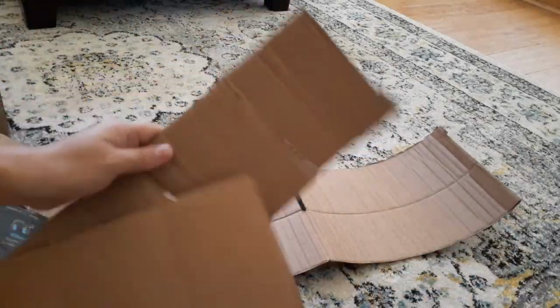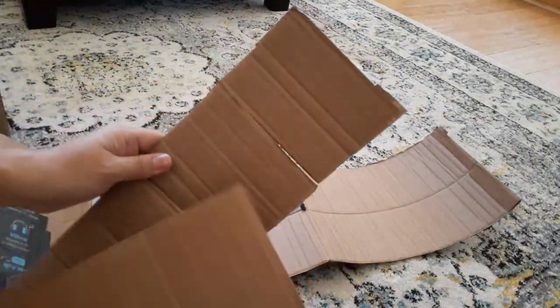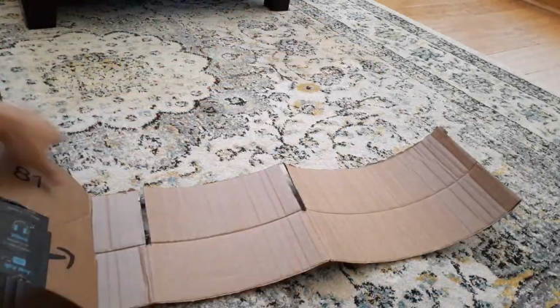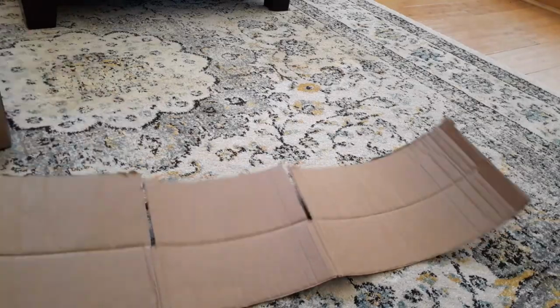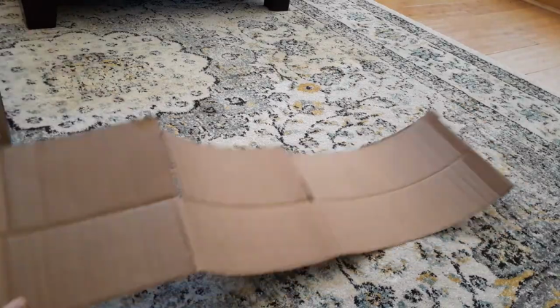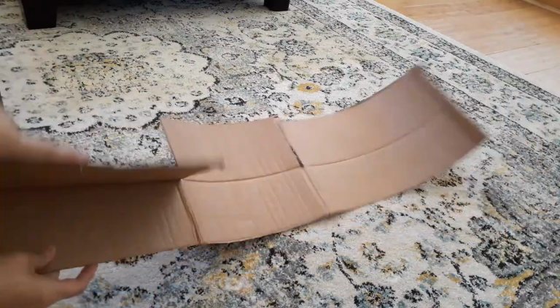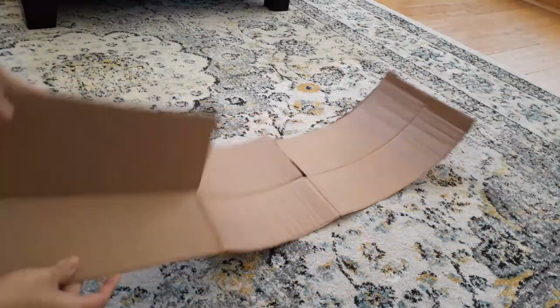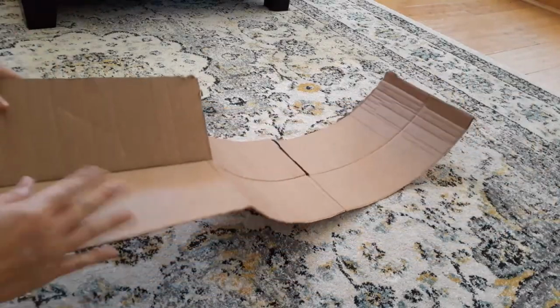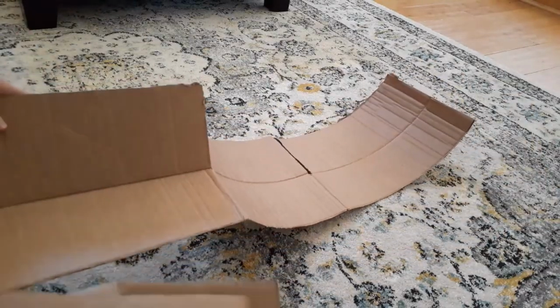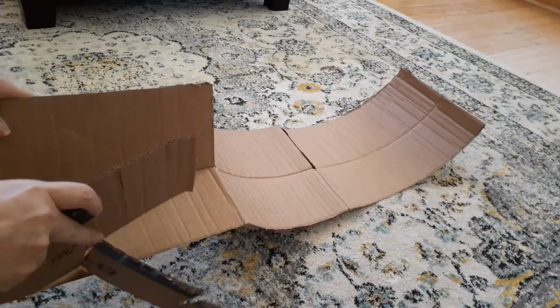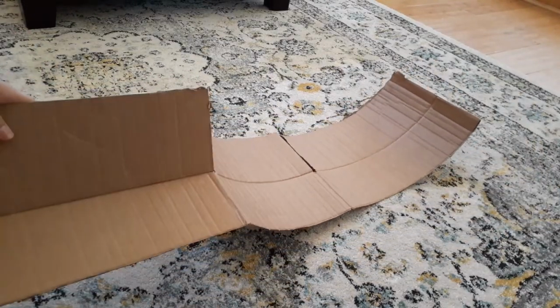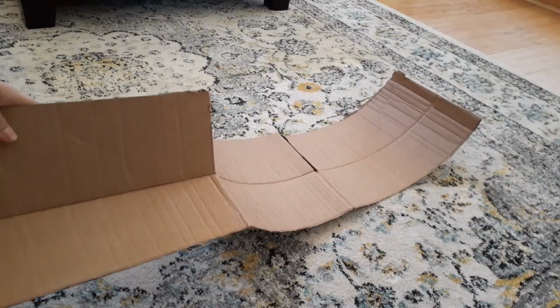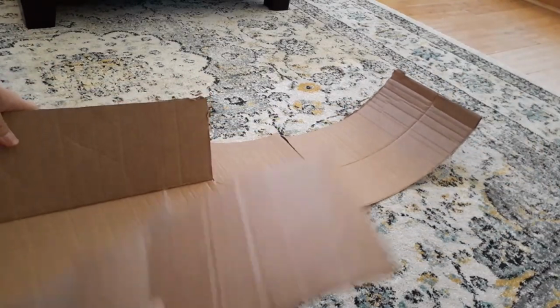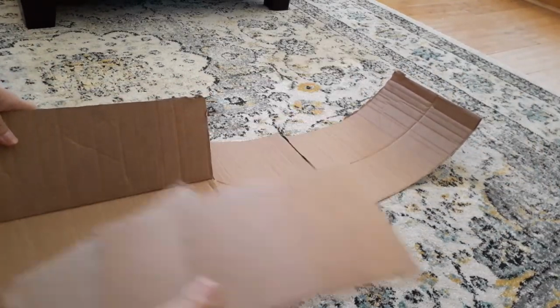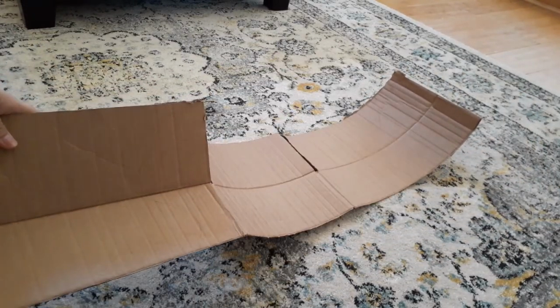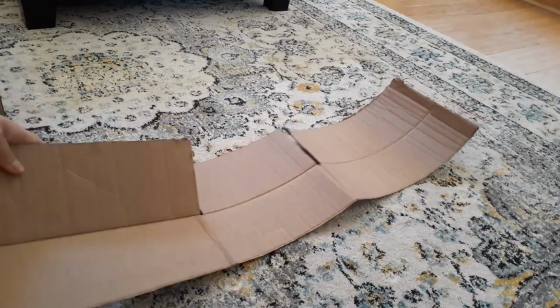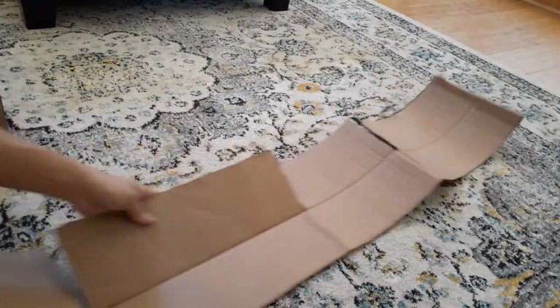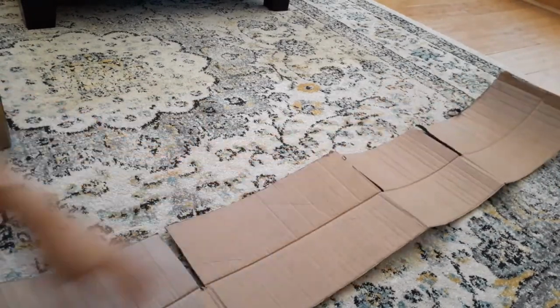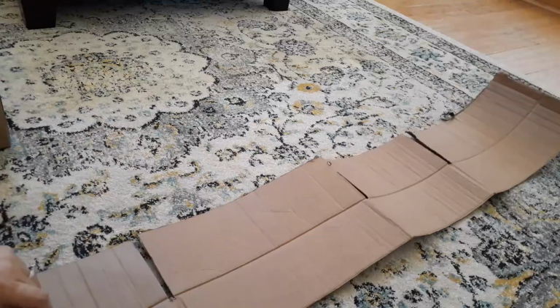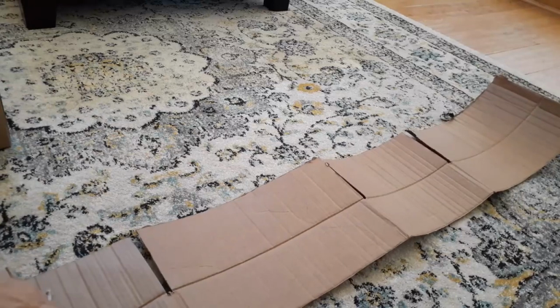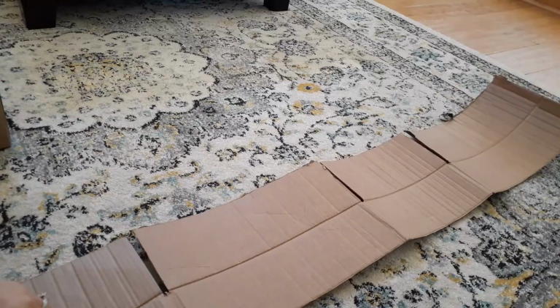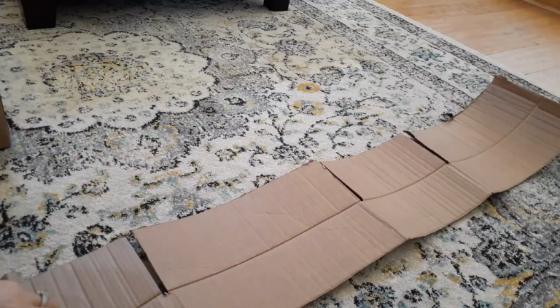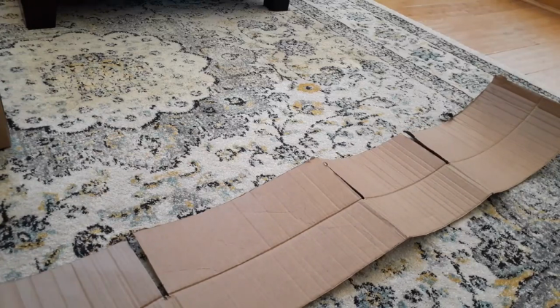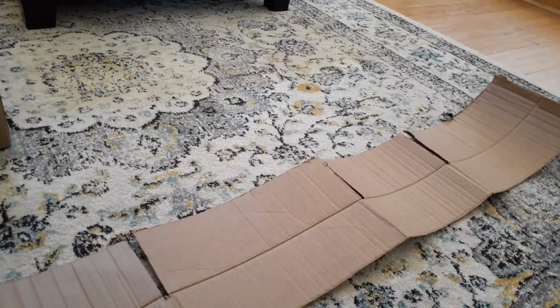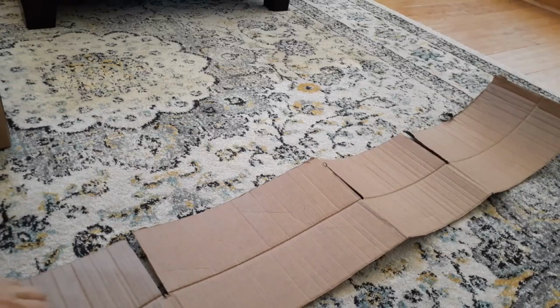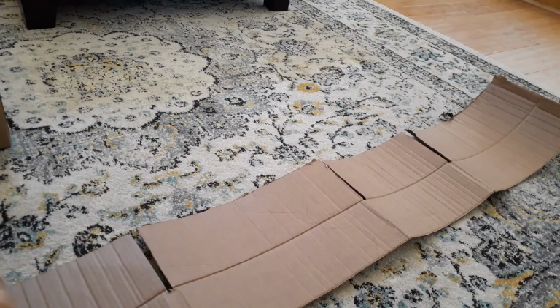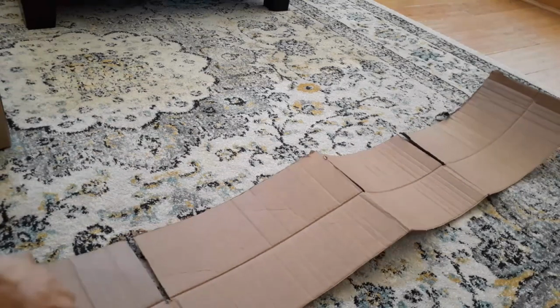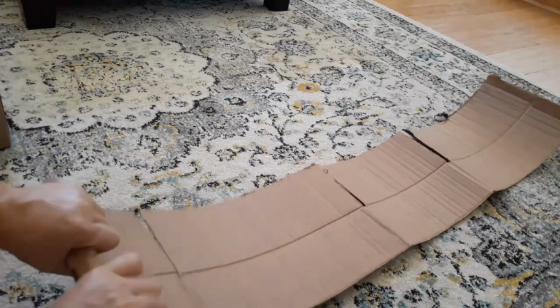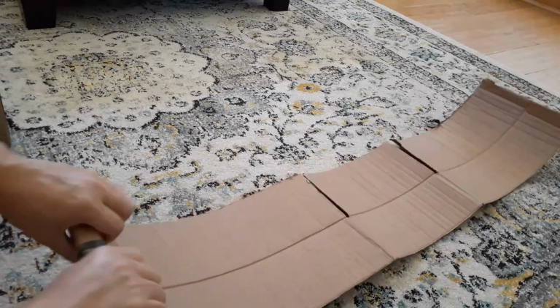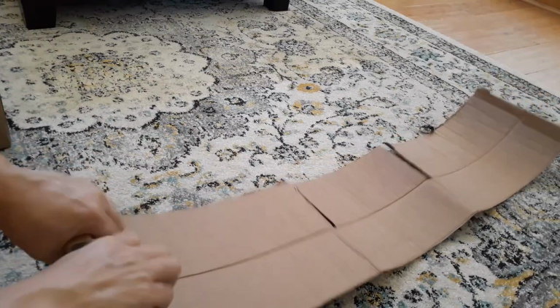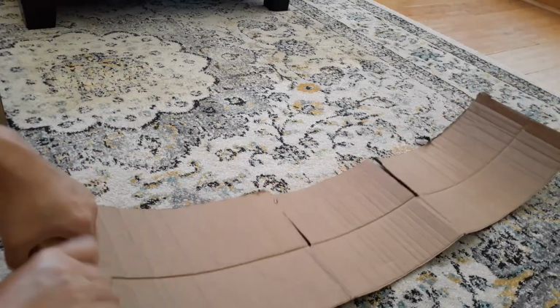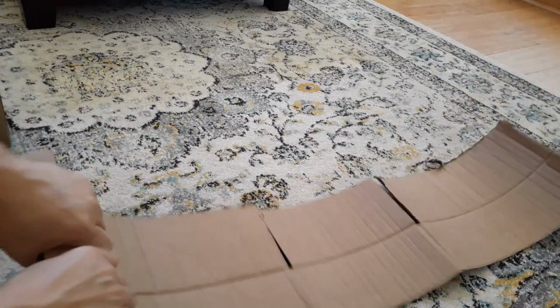With my first box I went ahead and cut off about a third of it — you can see it's just an Amazon box. I cut off the bottom flappy part and then rolled it so you can see how it makes the round shape.